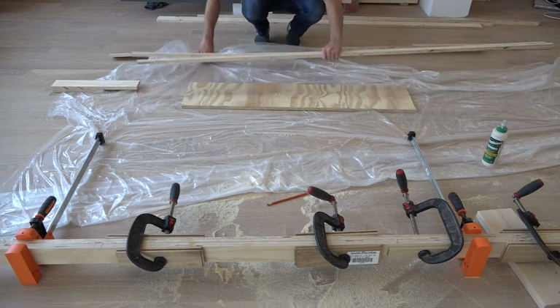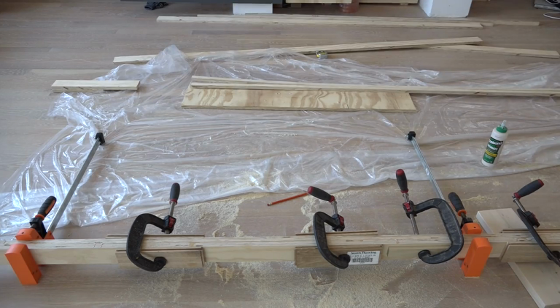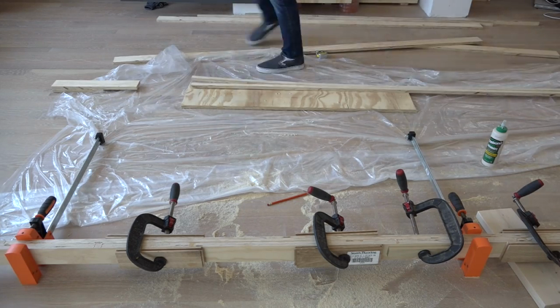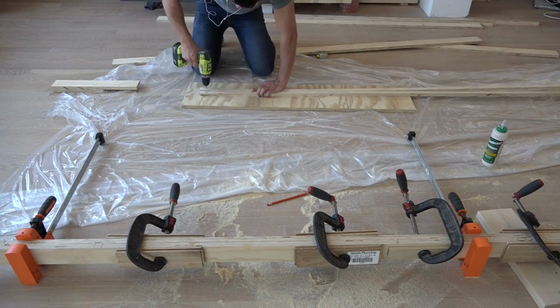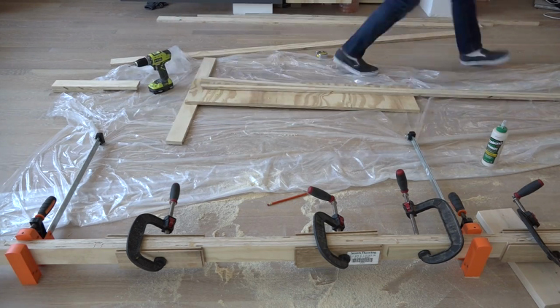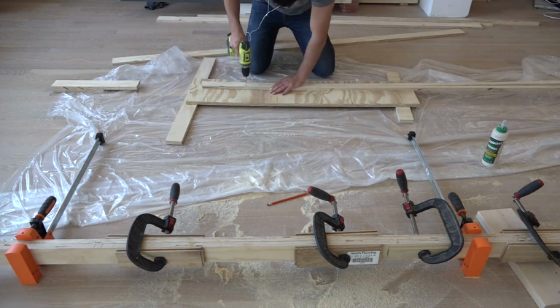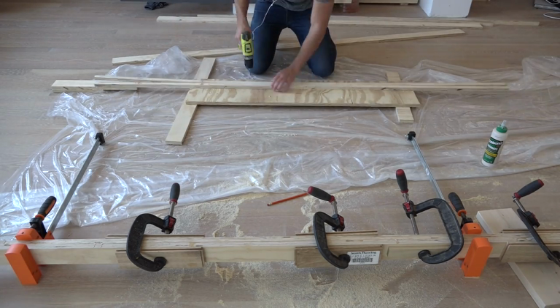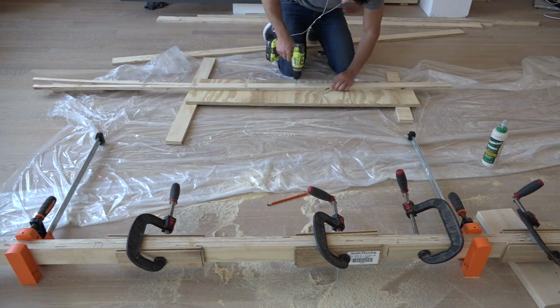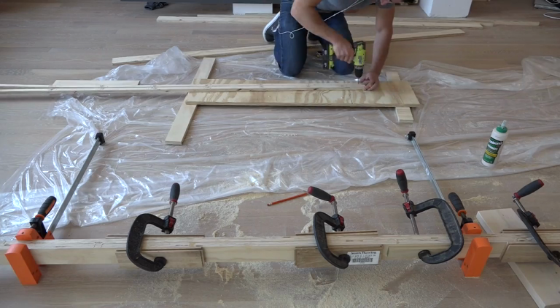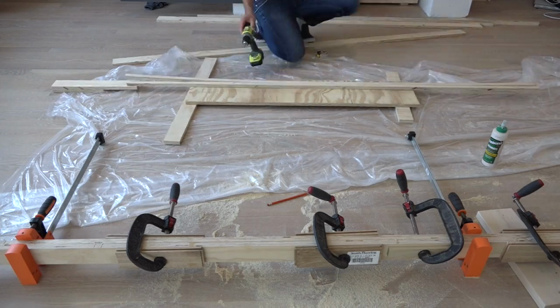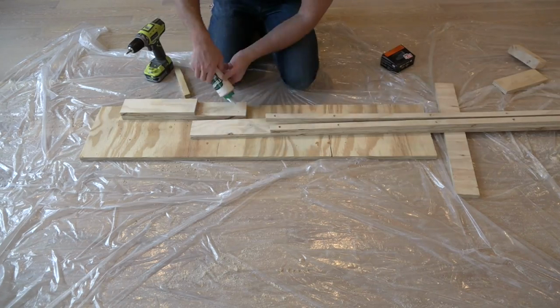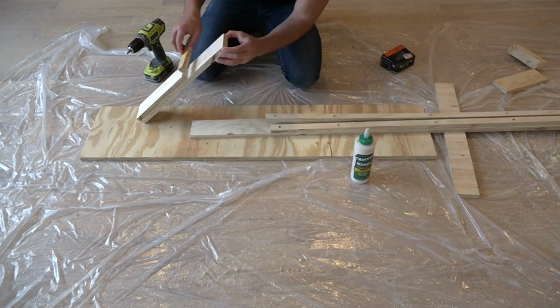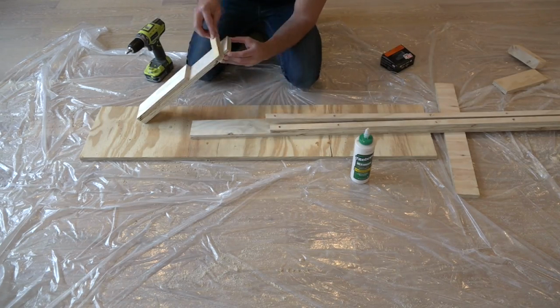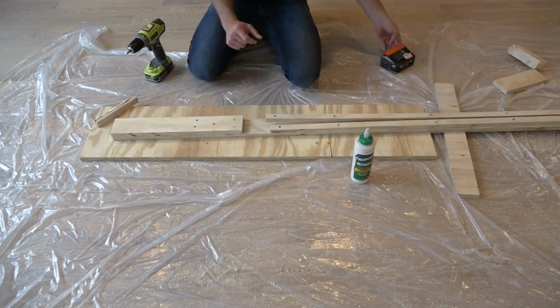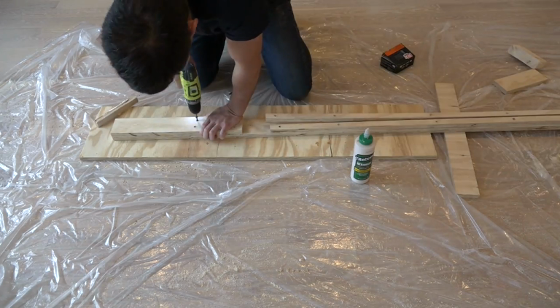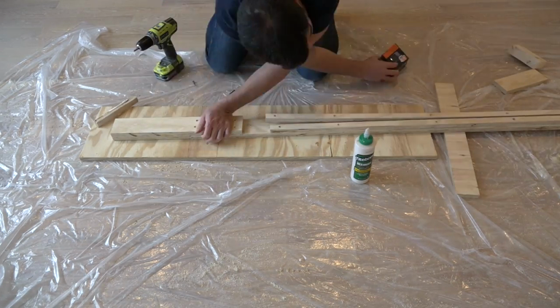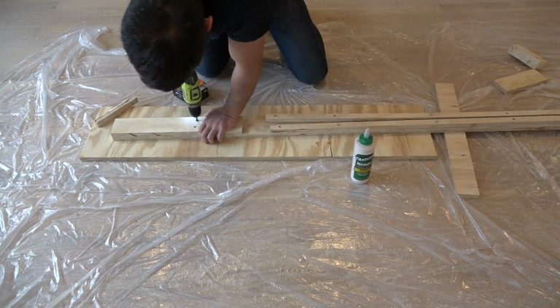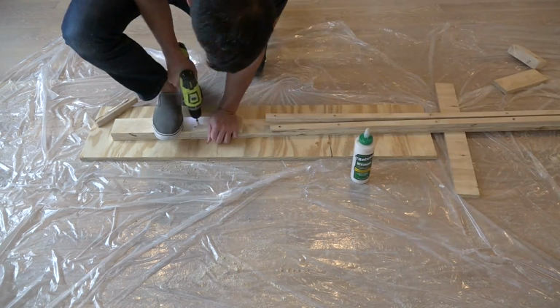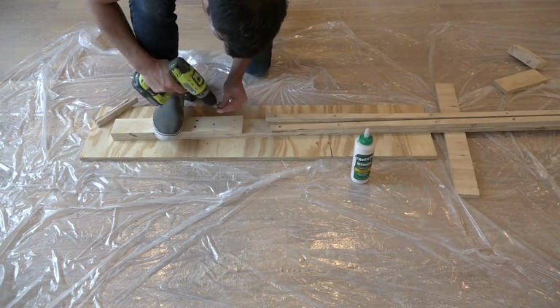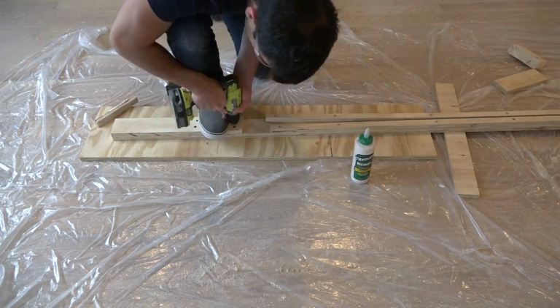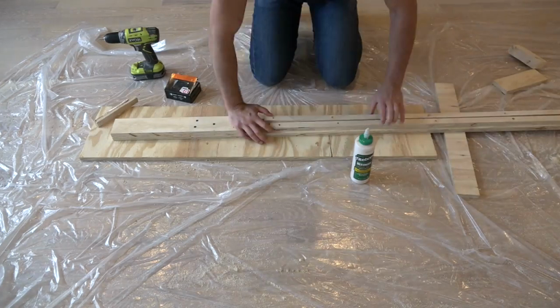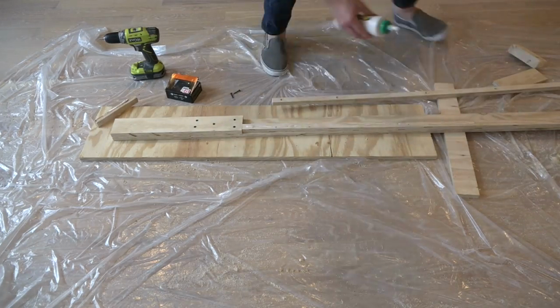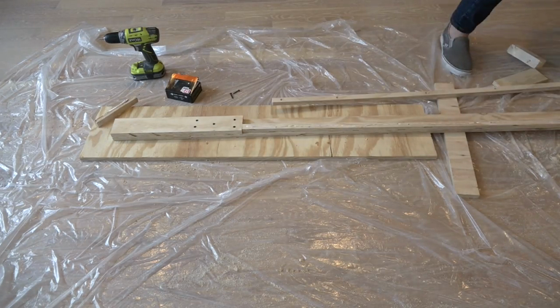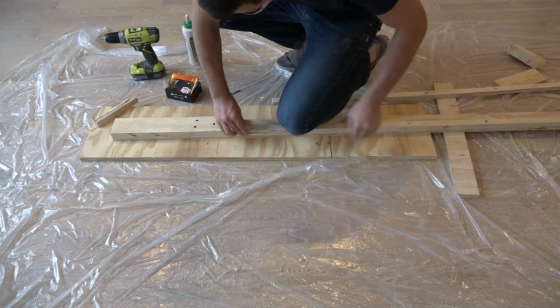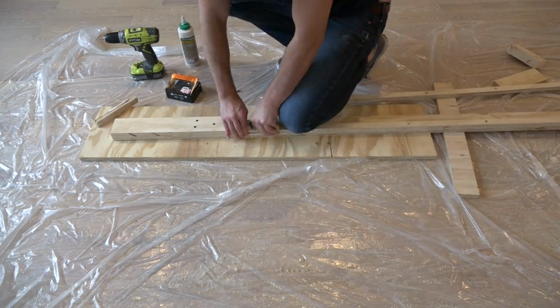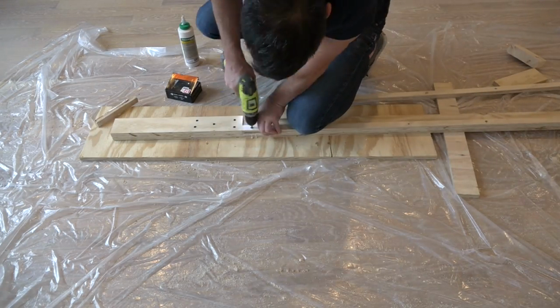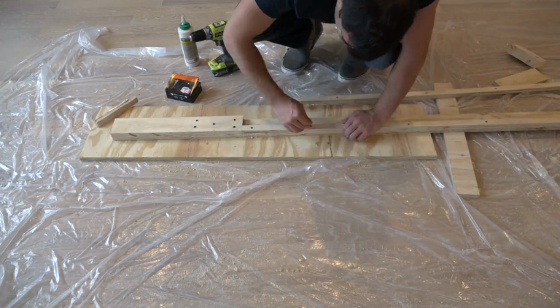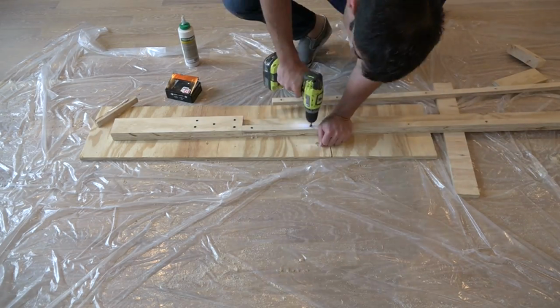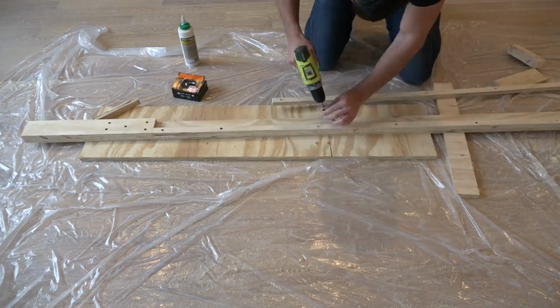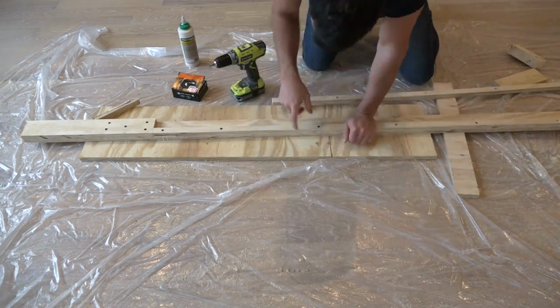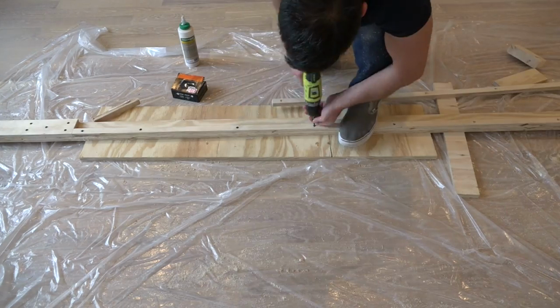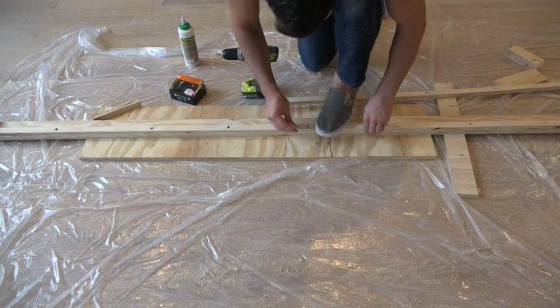Now the upper shelf is a little bit more complicated. I have to leave a space that will act as a track for the ball bearings, so I'm going to glue and screw strips of plywood to sort of make a little canyon that runs down the length of the shelf.